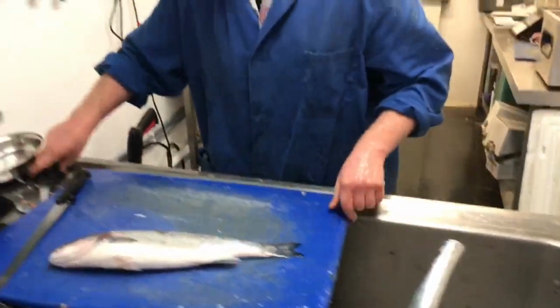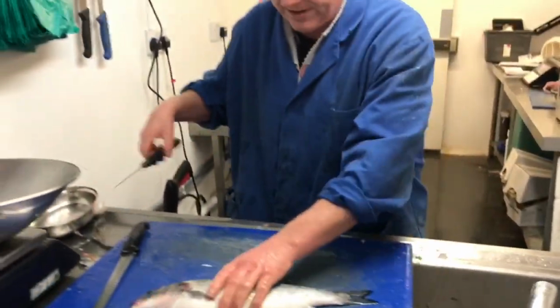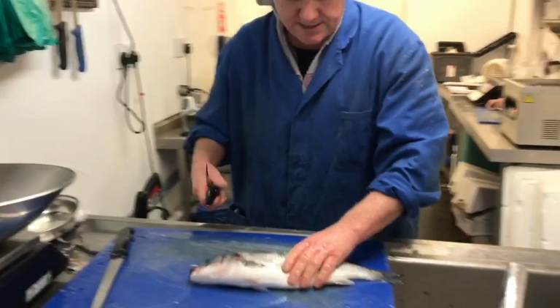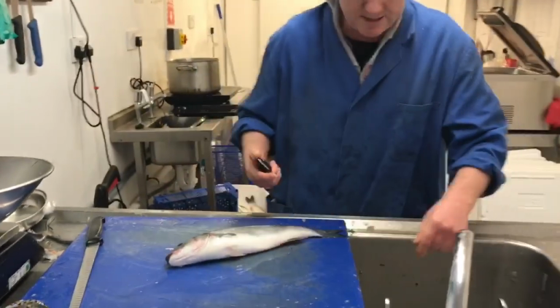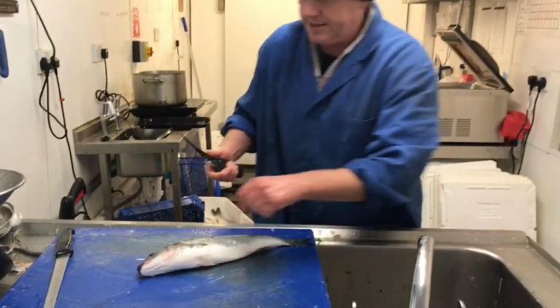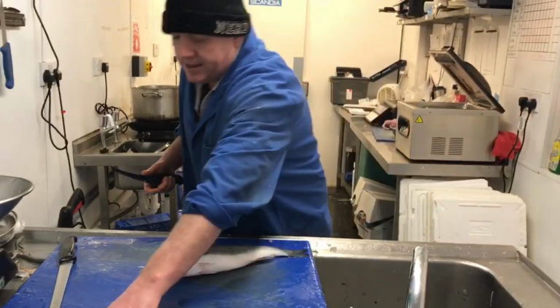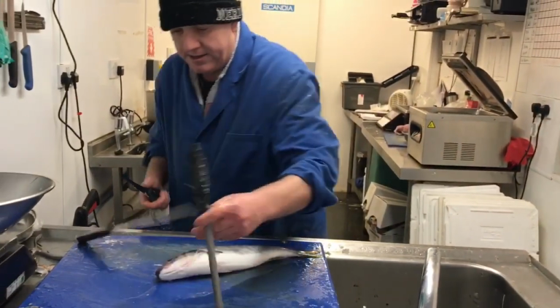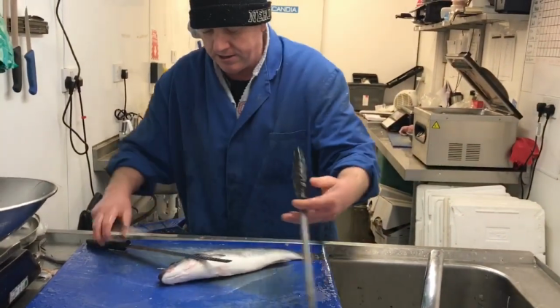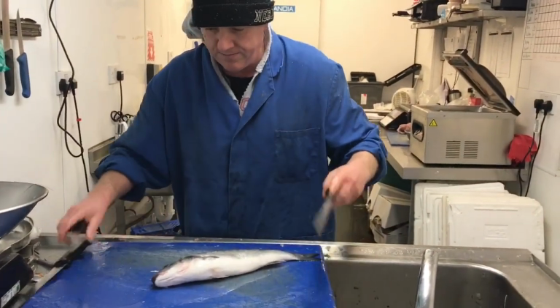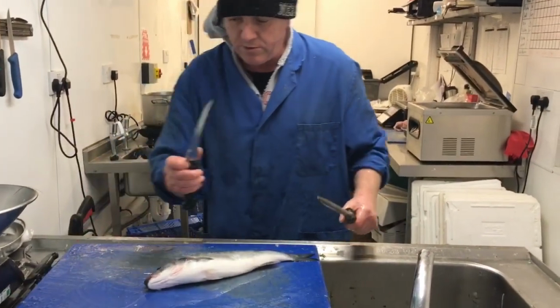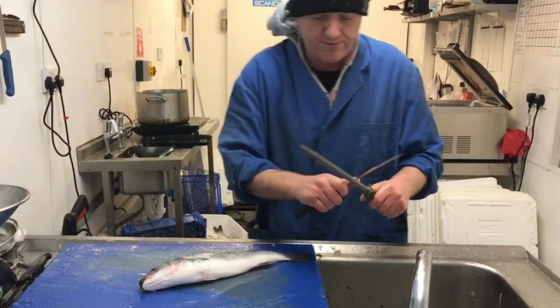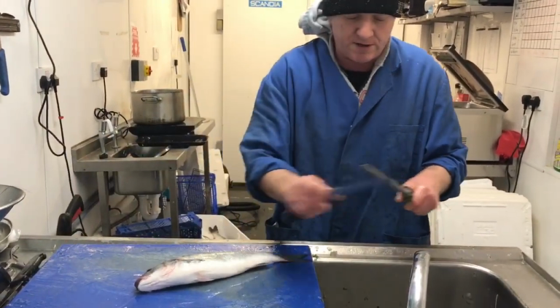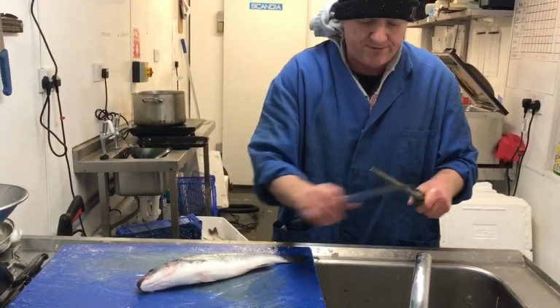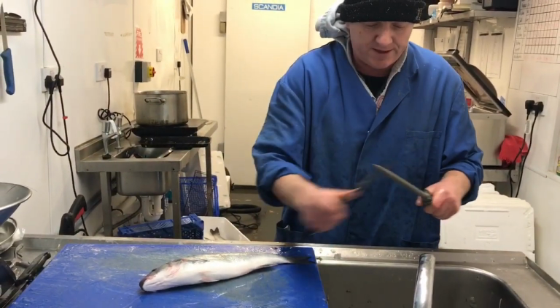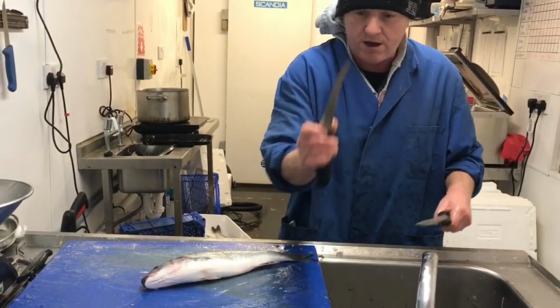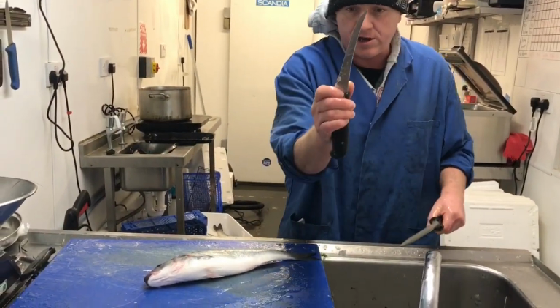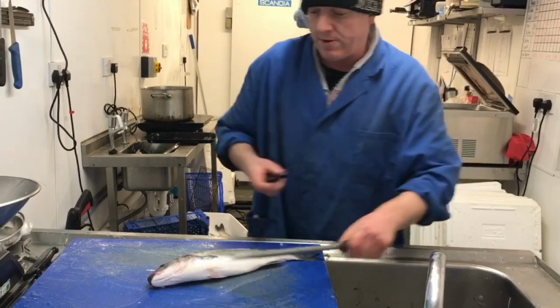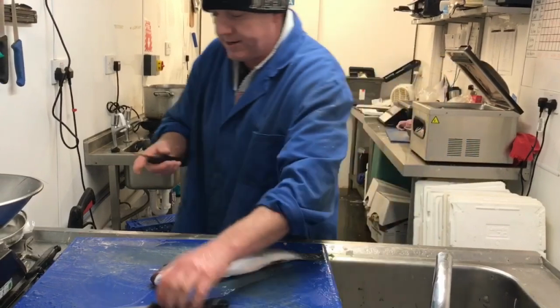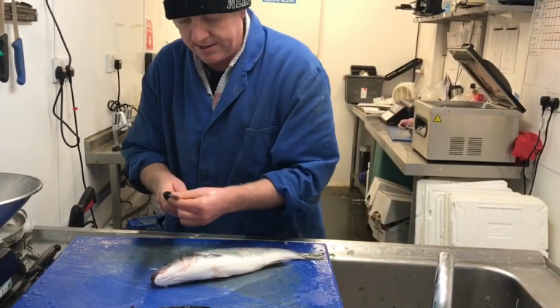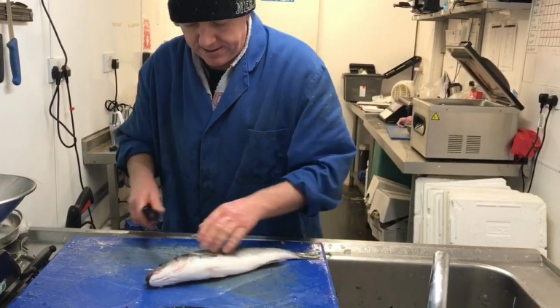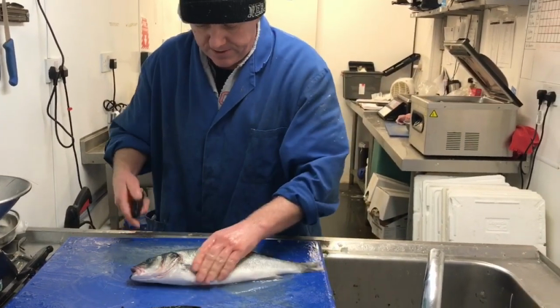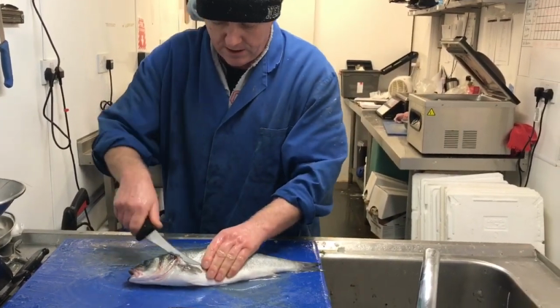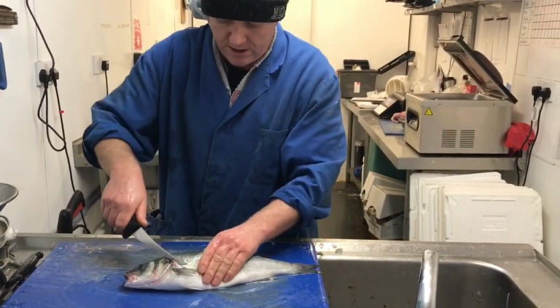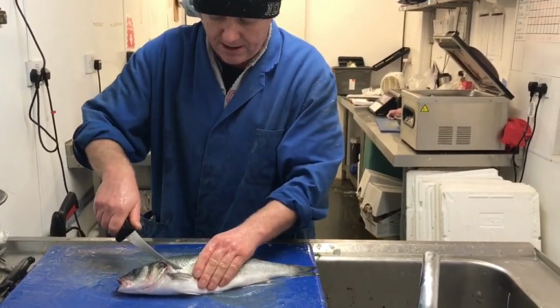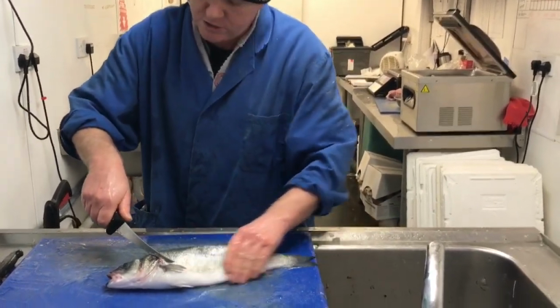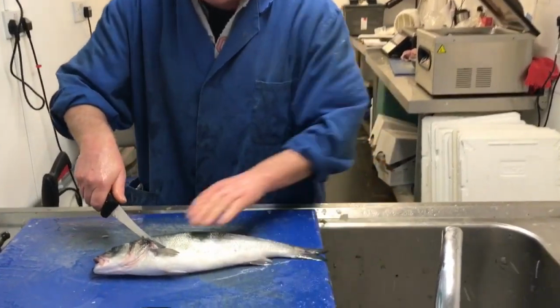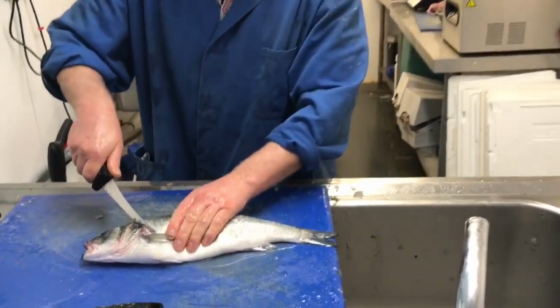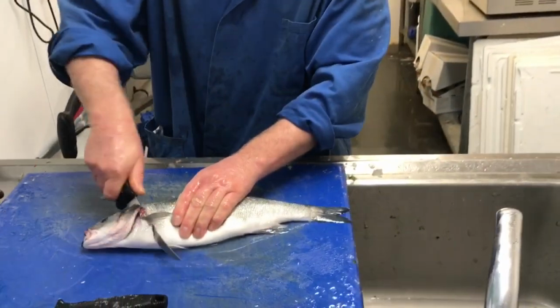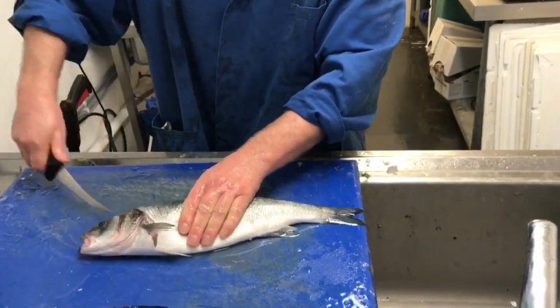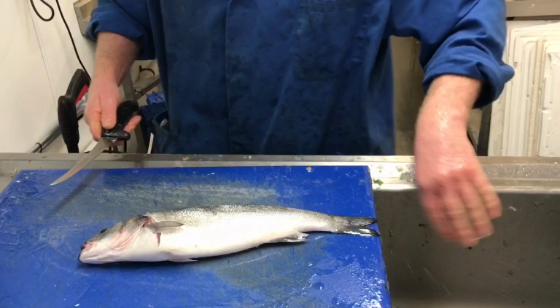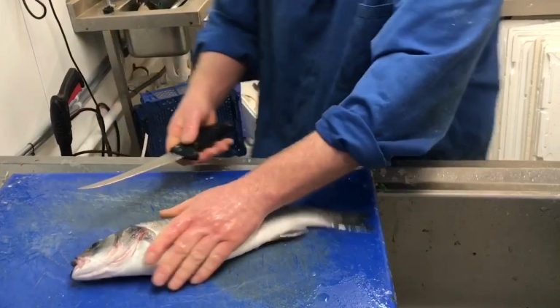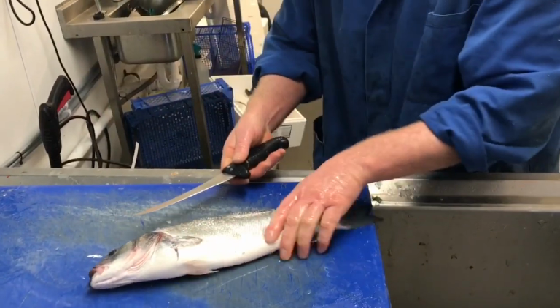Right, filleting. With a normal filleting knife, I like a curve in my blade. Again, like you saw me do with the salmon, up under the fin.